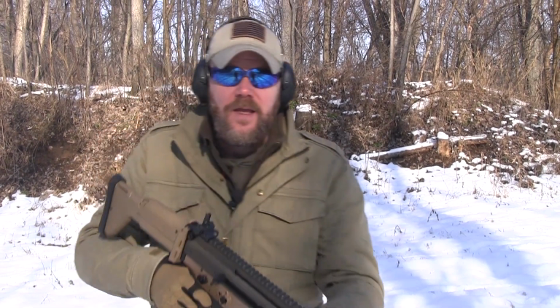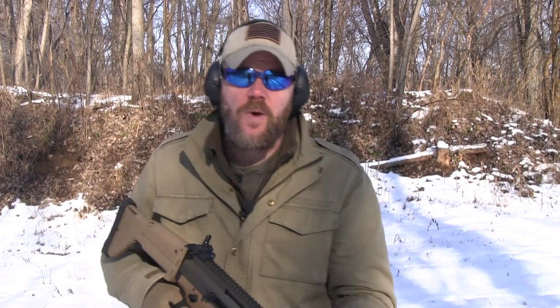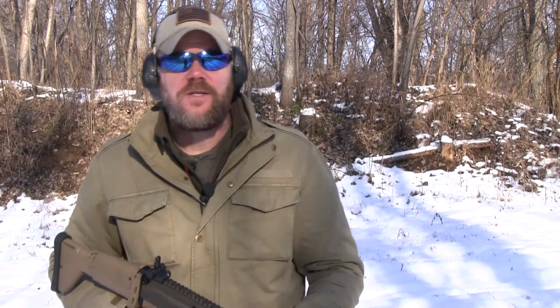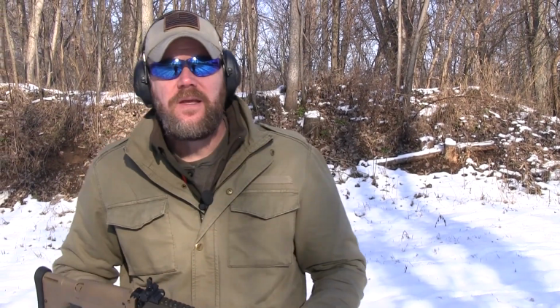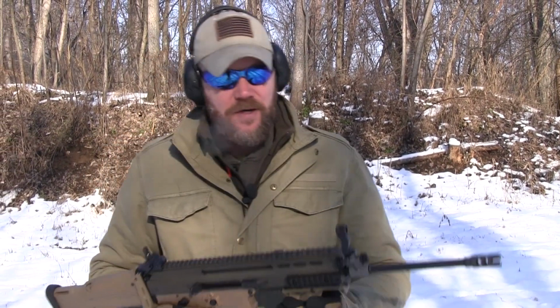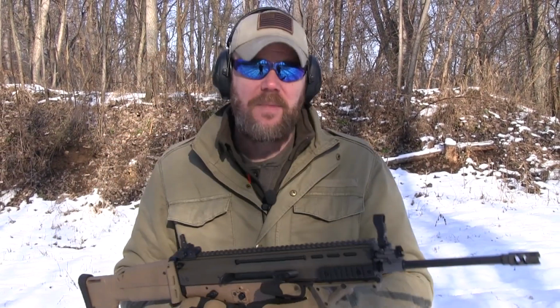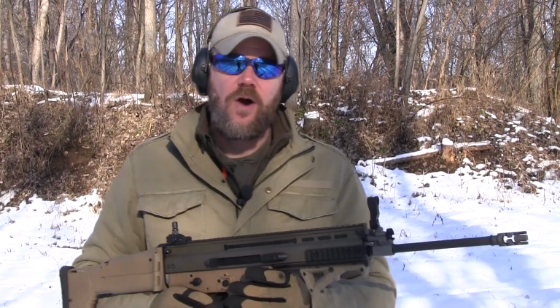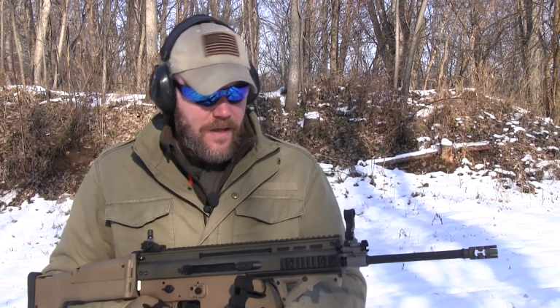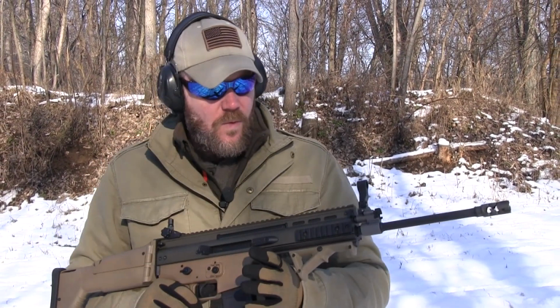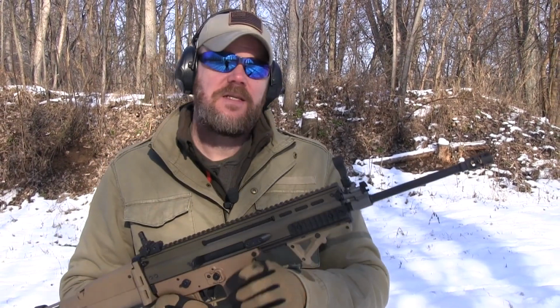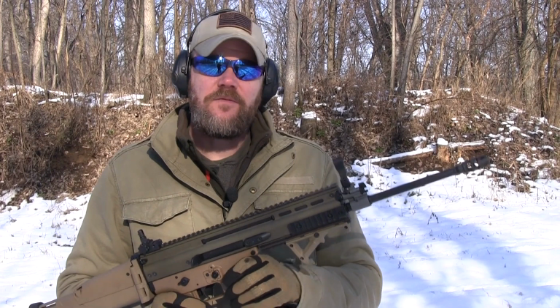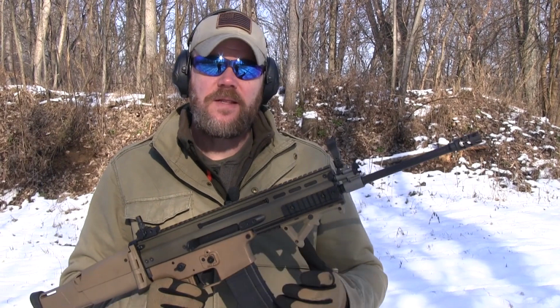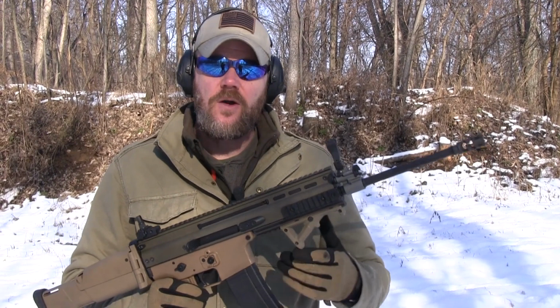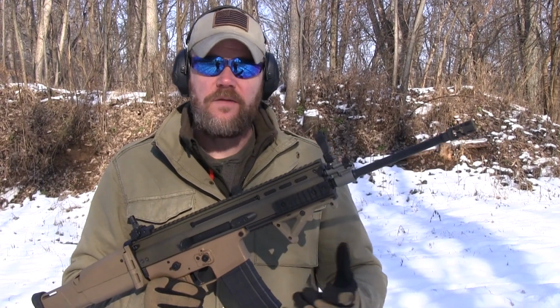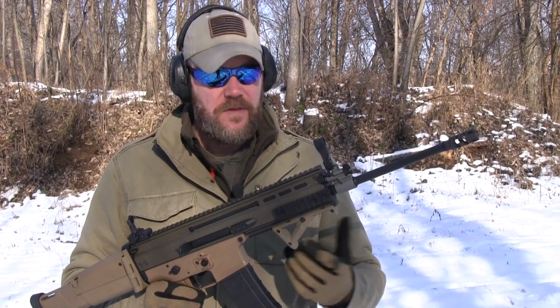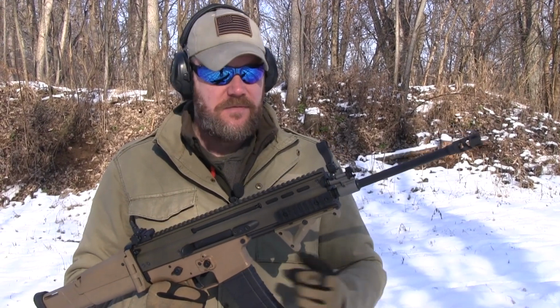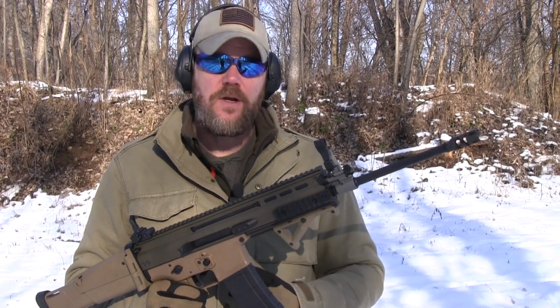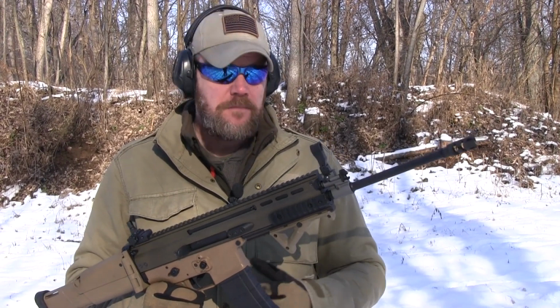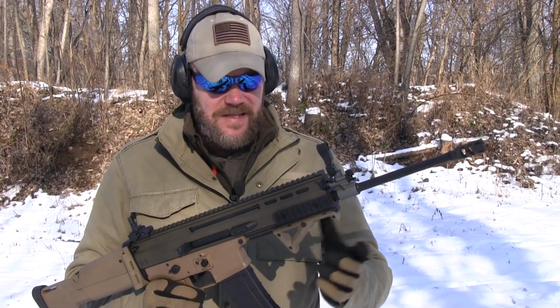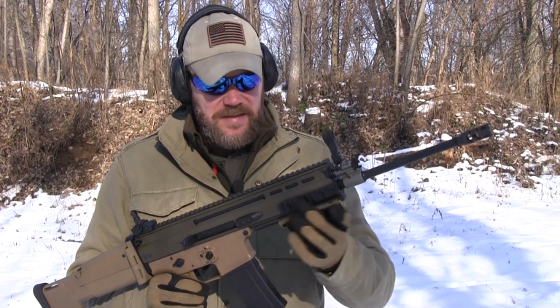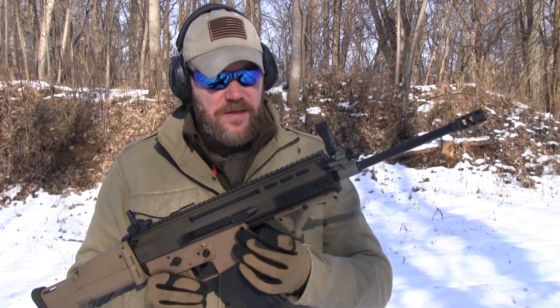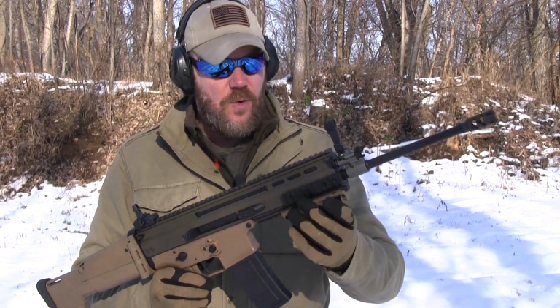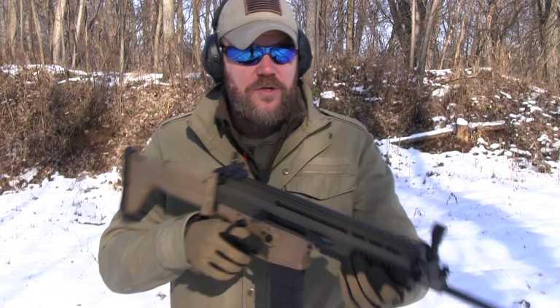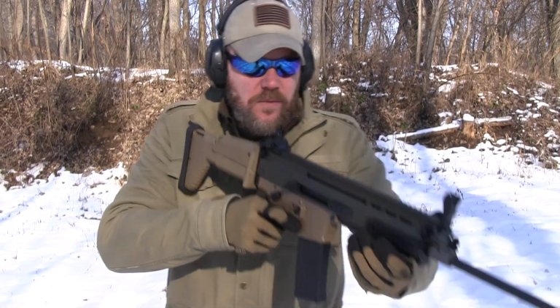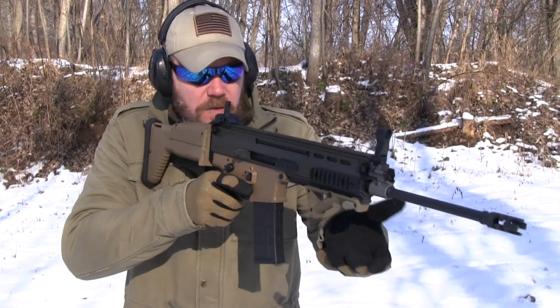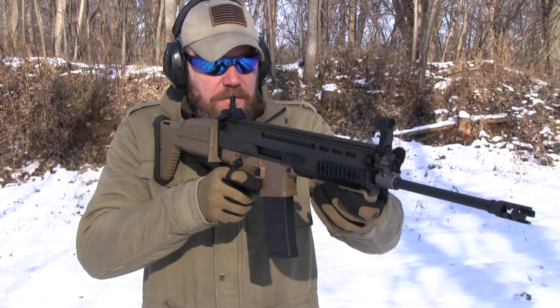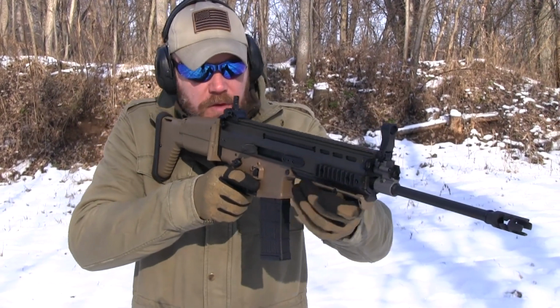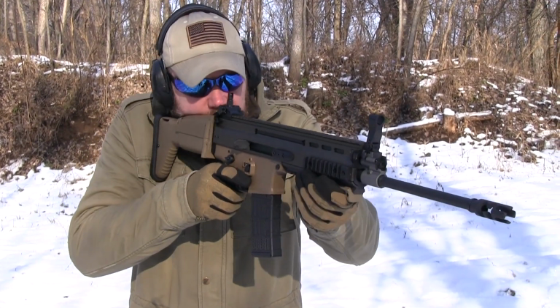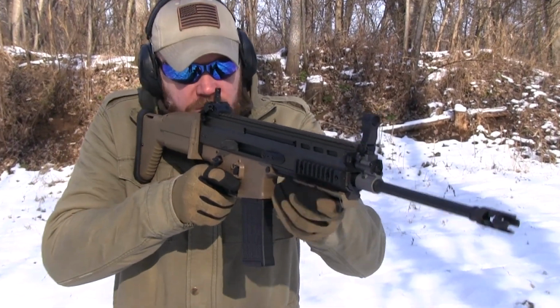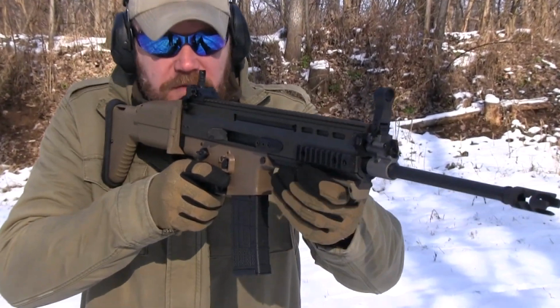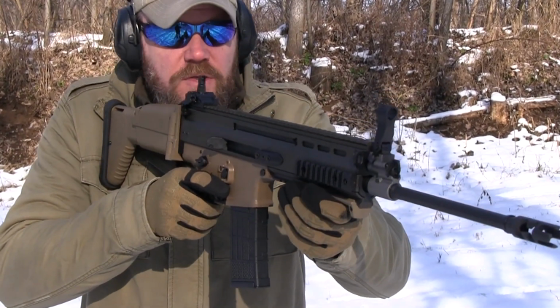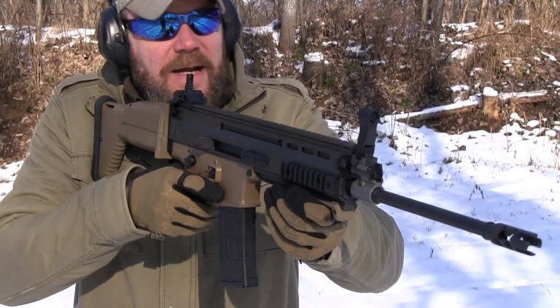Hey guys, welcome back. So today I'm out here shooting my SCAR. One of the things that I've noticed about the SCAR while I've owned it for the last few years is that it just seems rather short. When you're shouldering the rifle, the forward grip area is relatively close to the body.